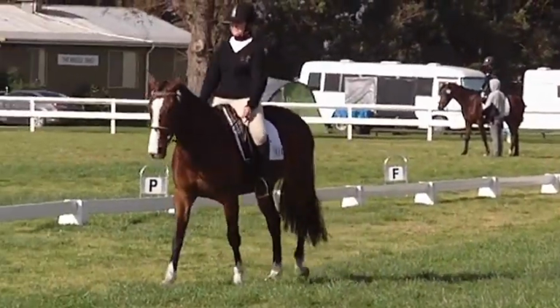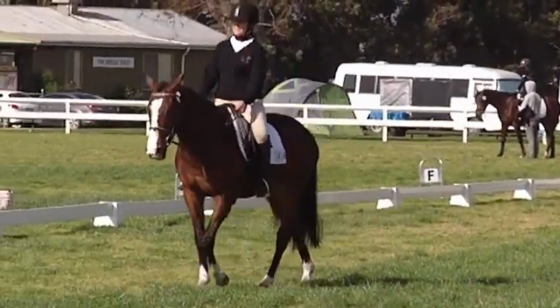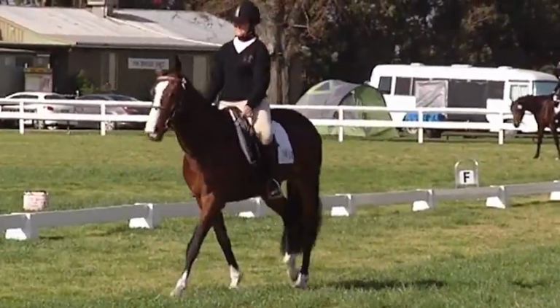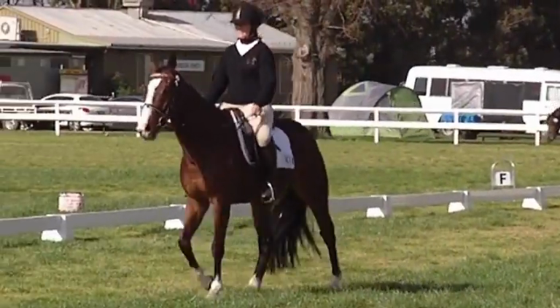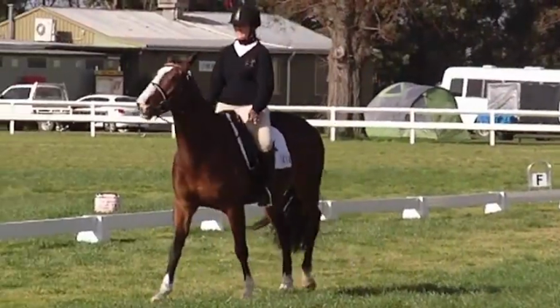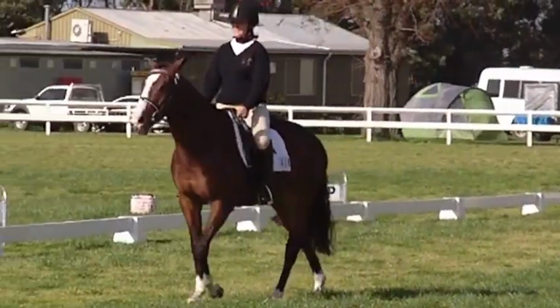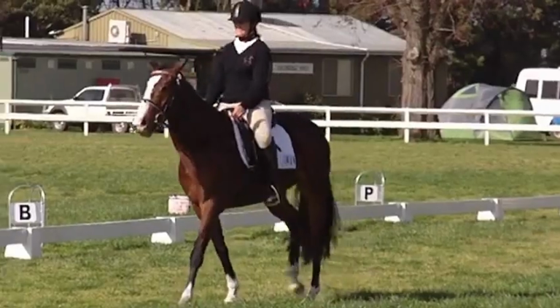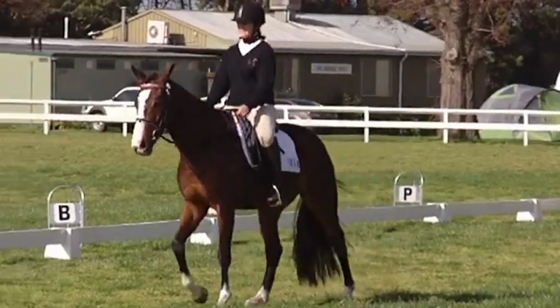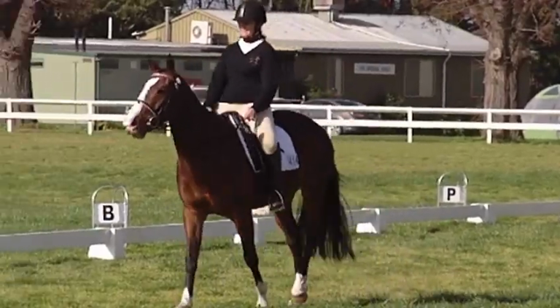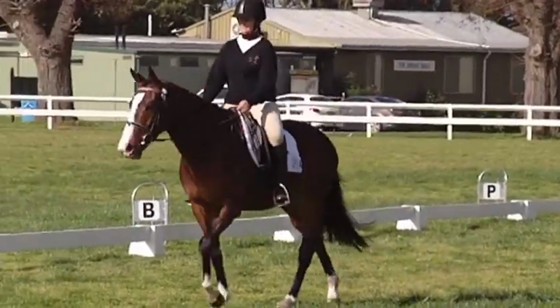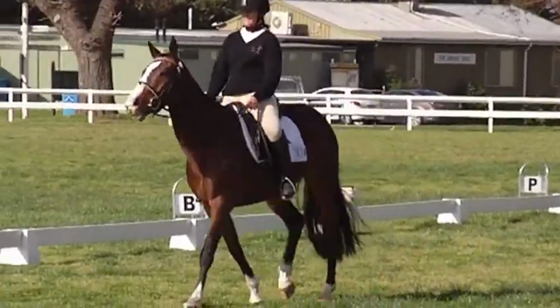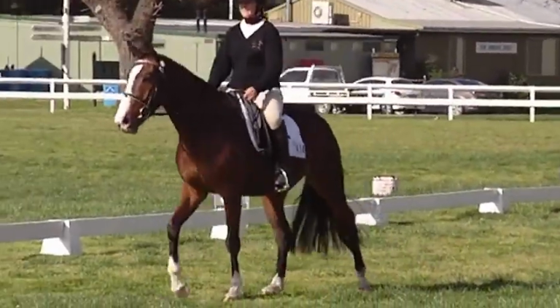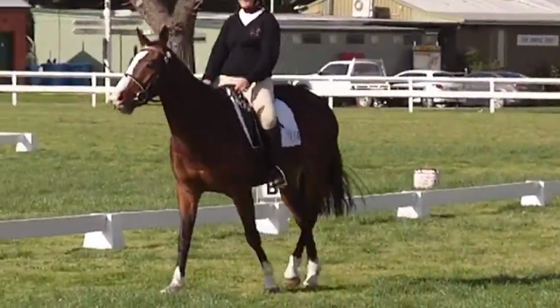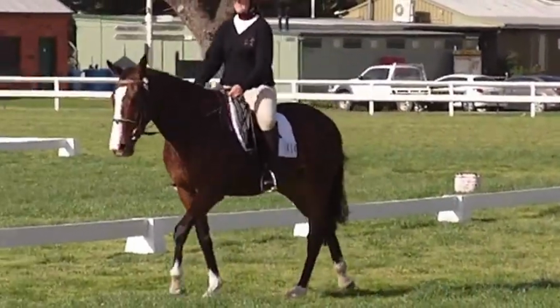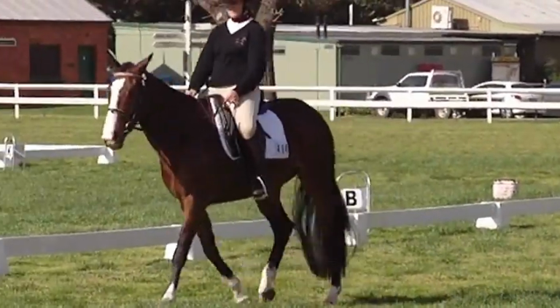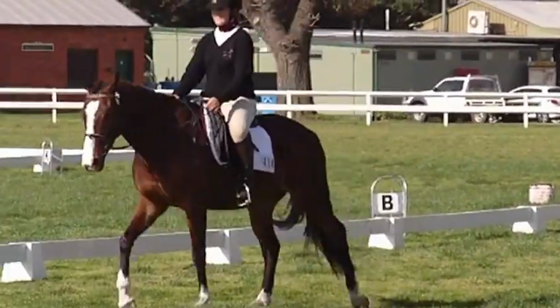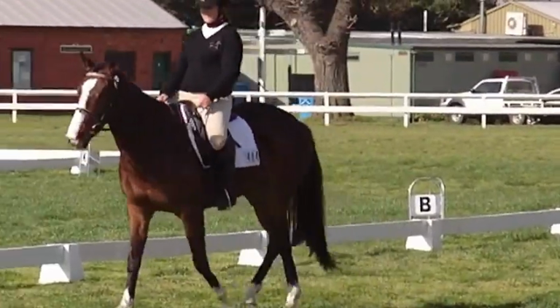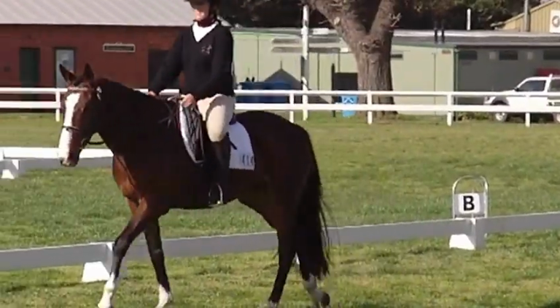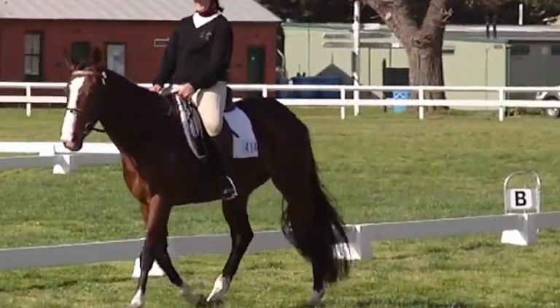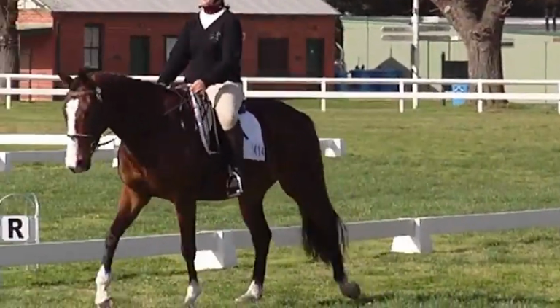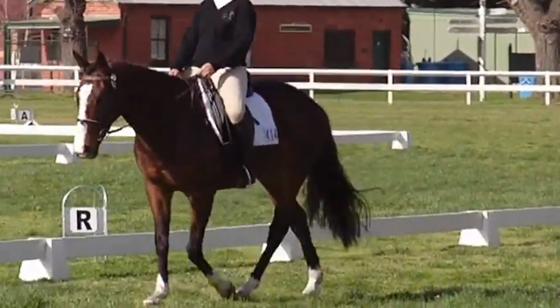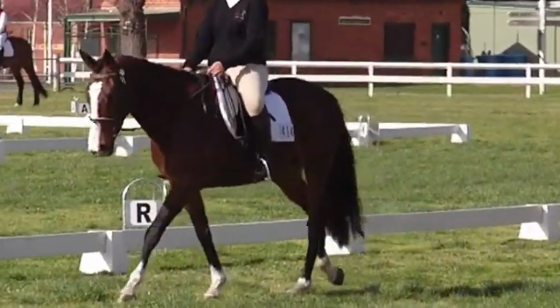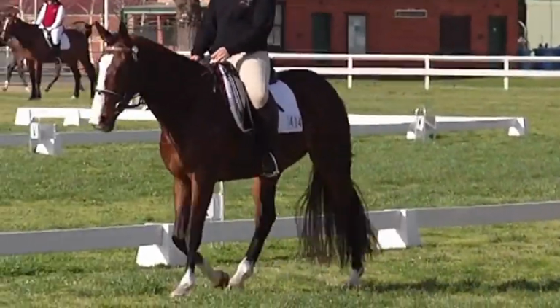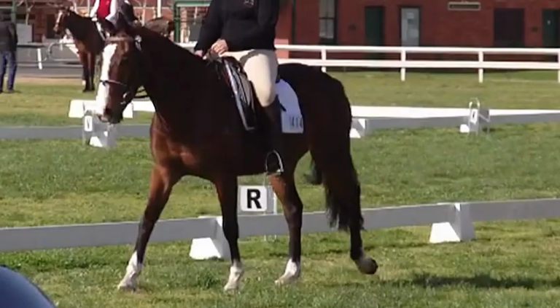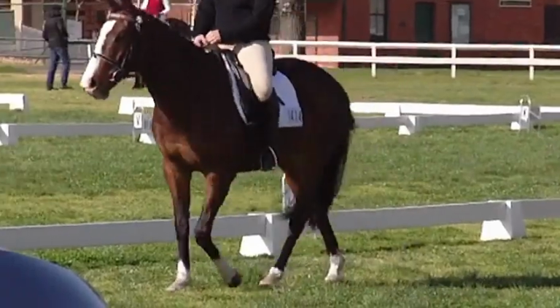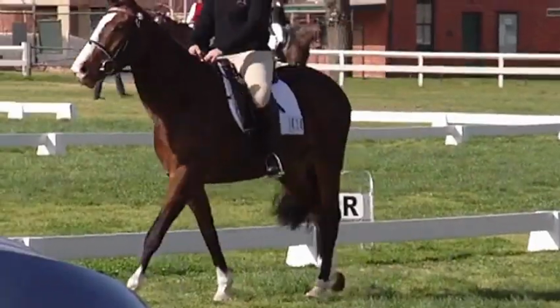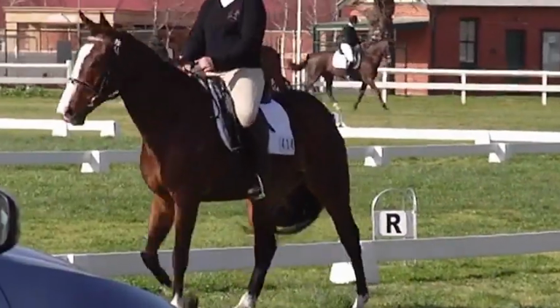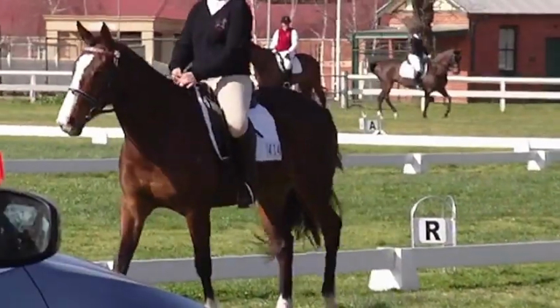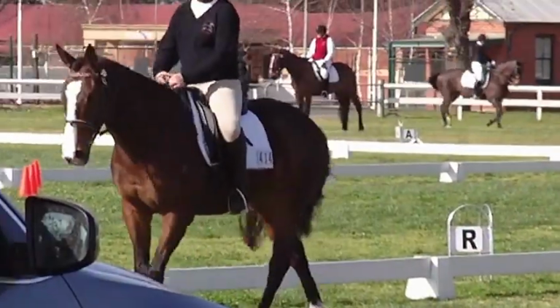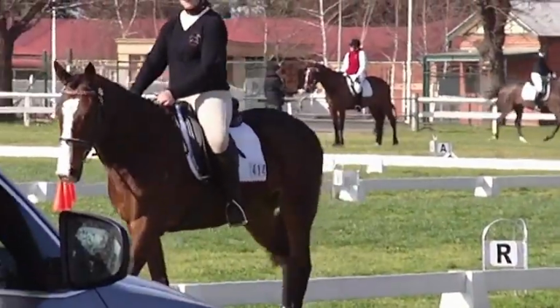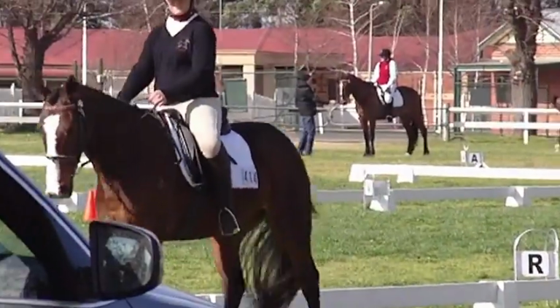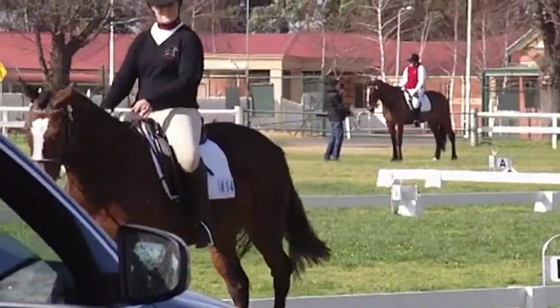As we come up to R, I don't know if she's supposed to retake the reins at R or at the next letter. Oh no, I hope she hasn't fluffed it up. But no, I think she's corrected that — she's going to retake the reins now.